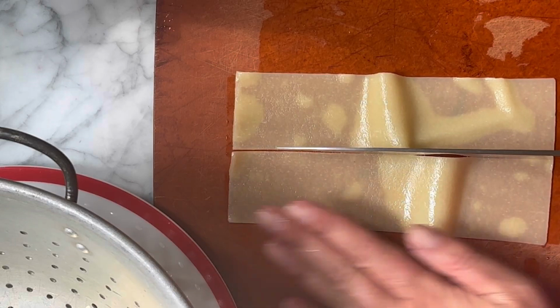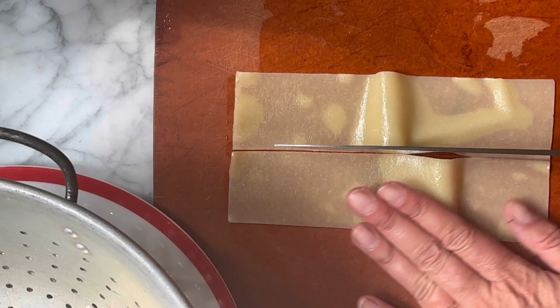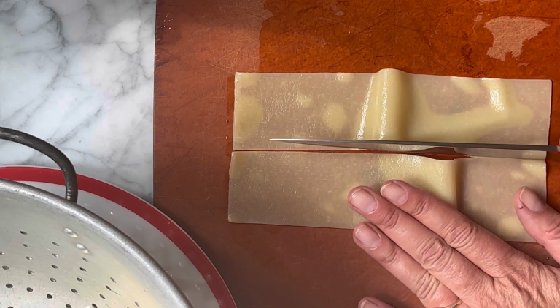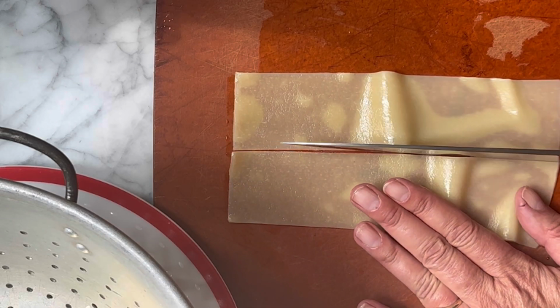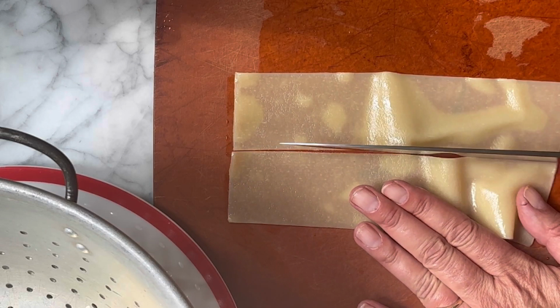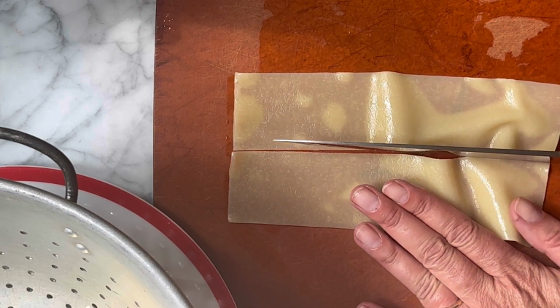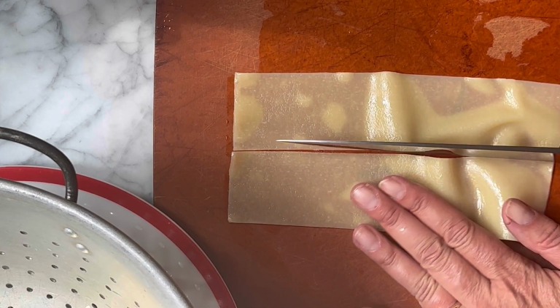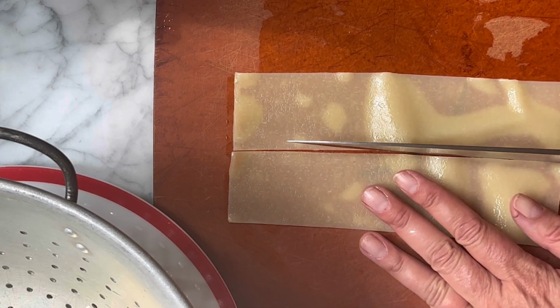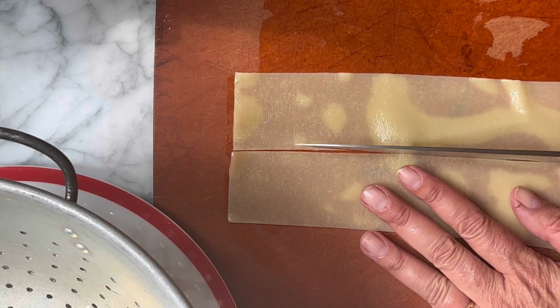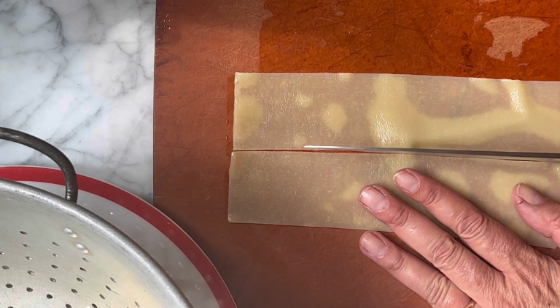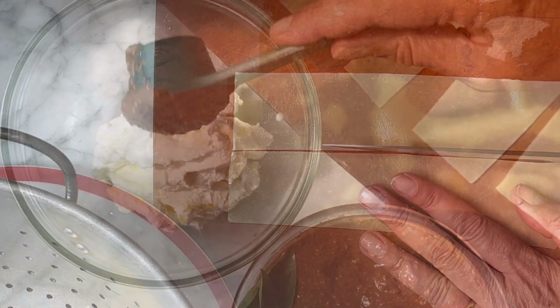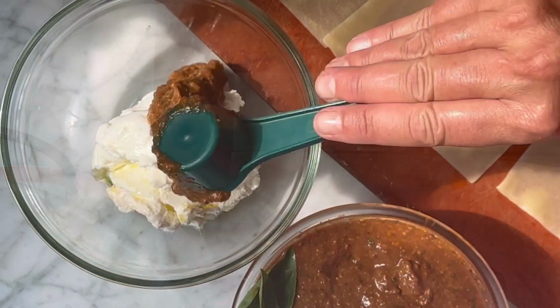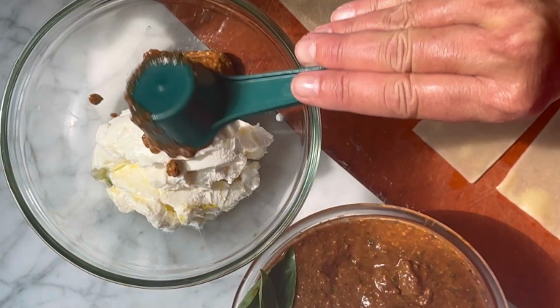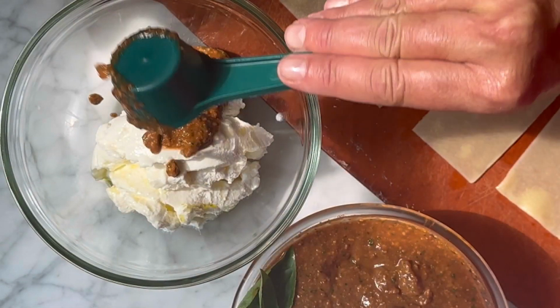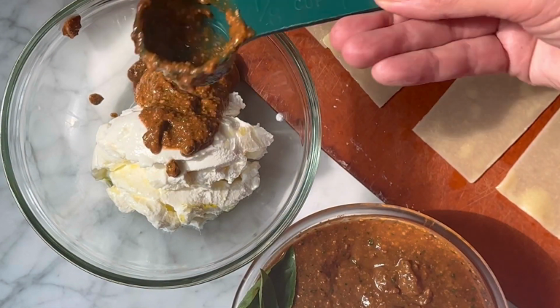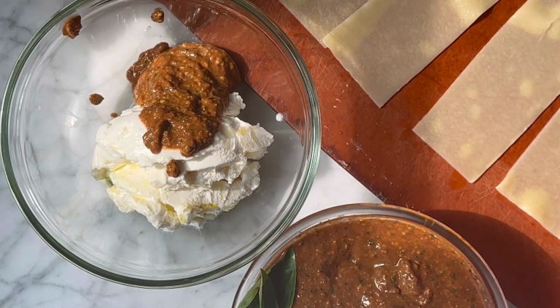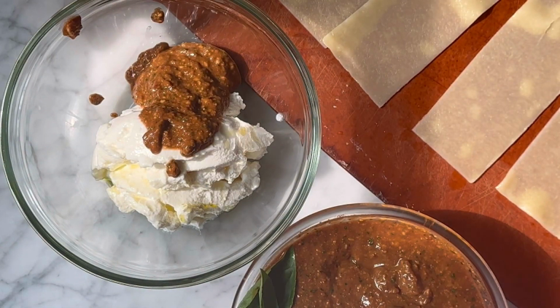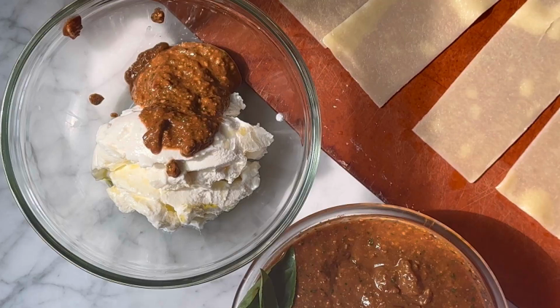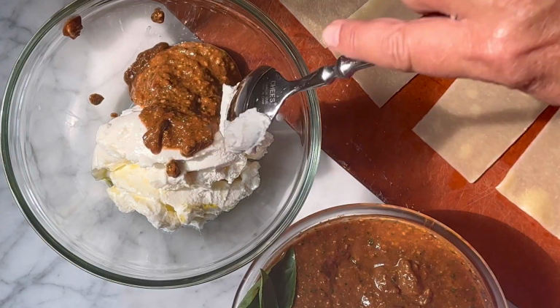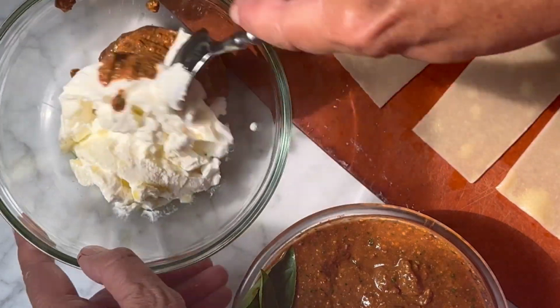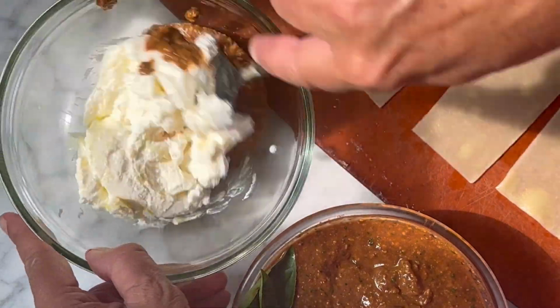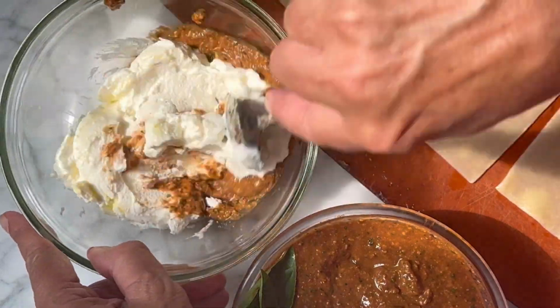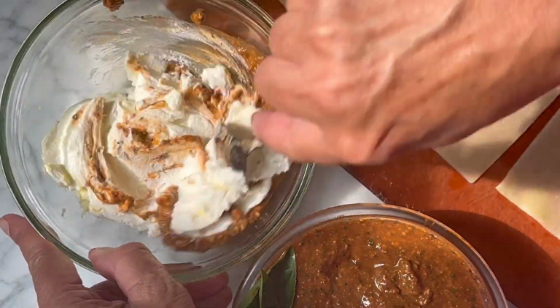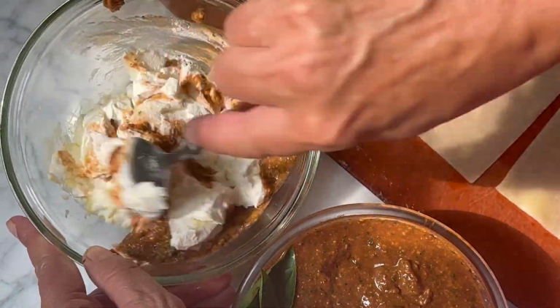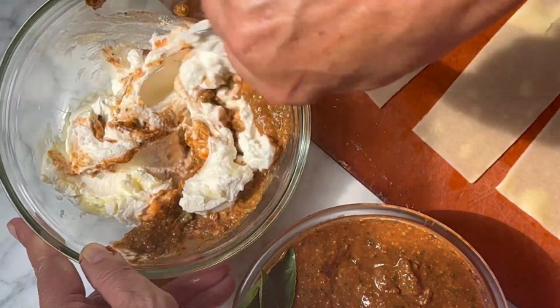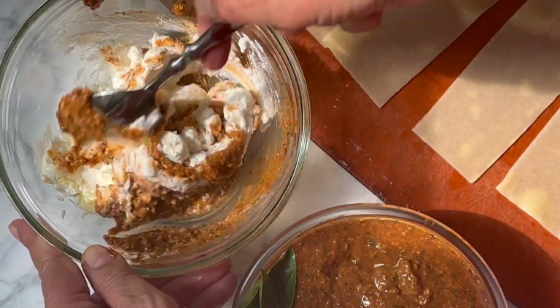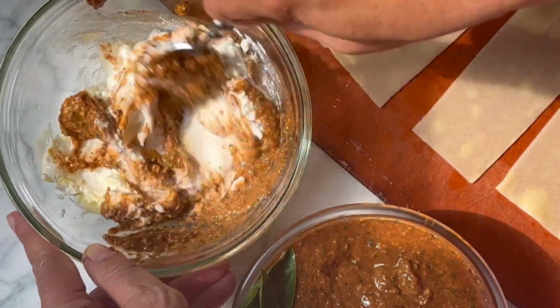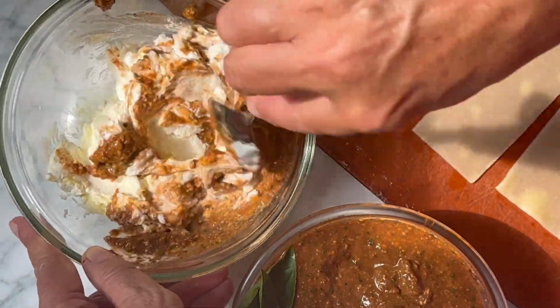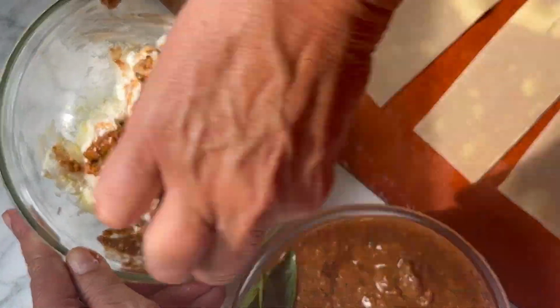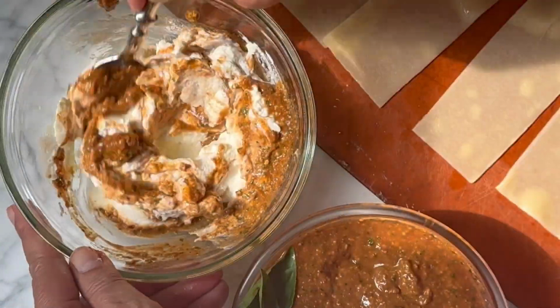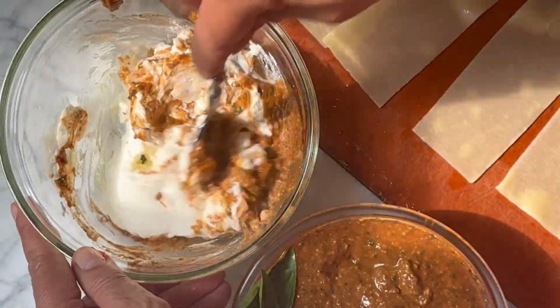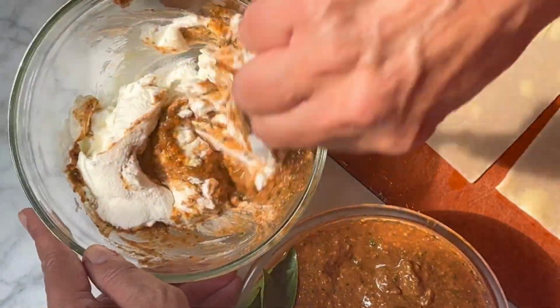Grab those dry lasagna noodles and boil them up in some salted water. Mix some tomato pesto with the ricotta and set this aside.